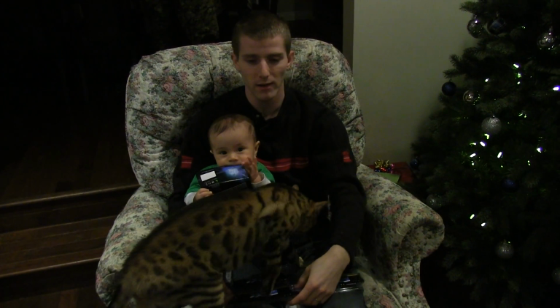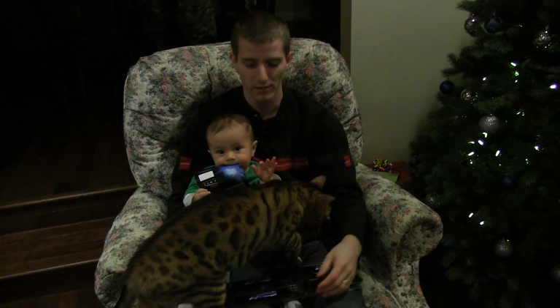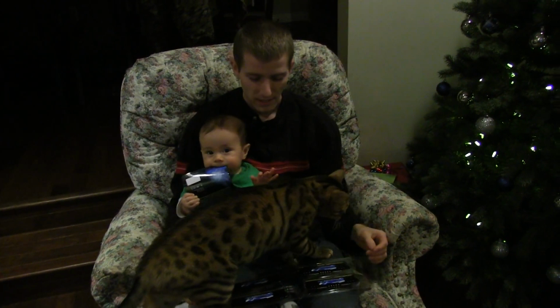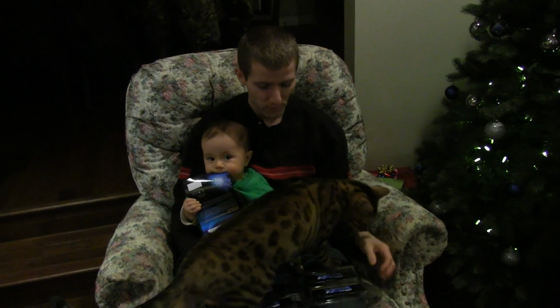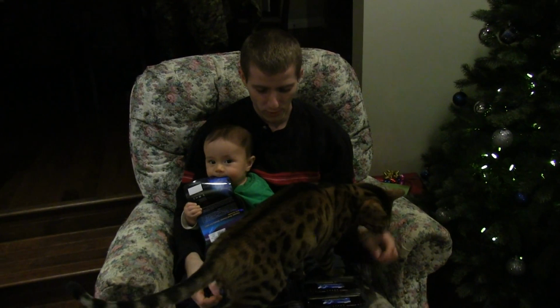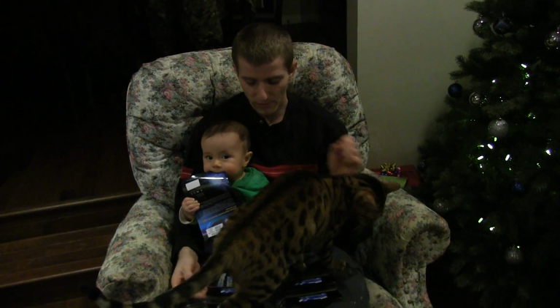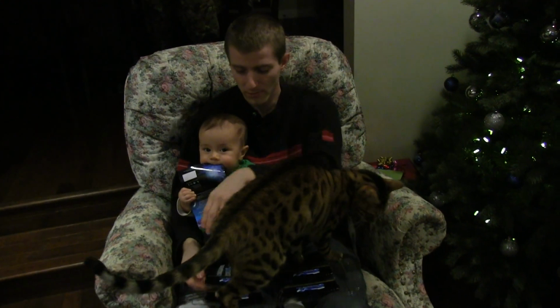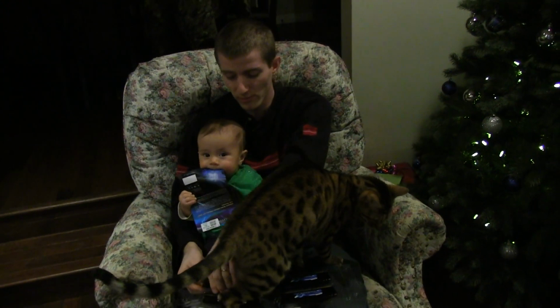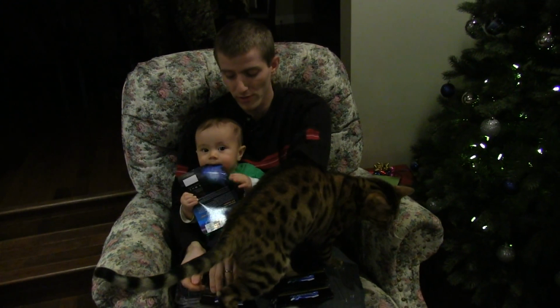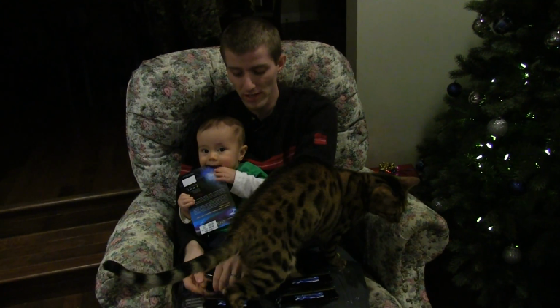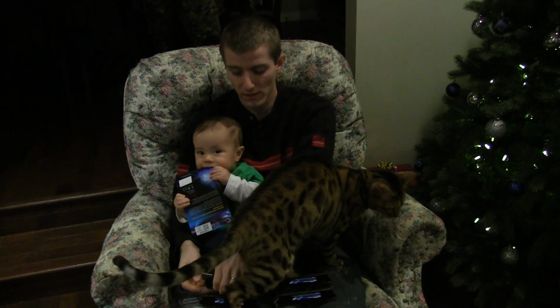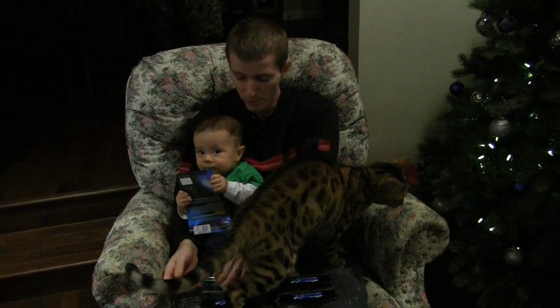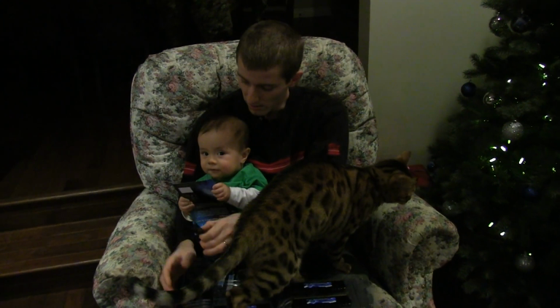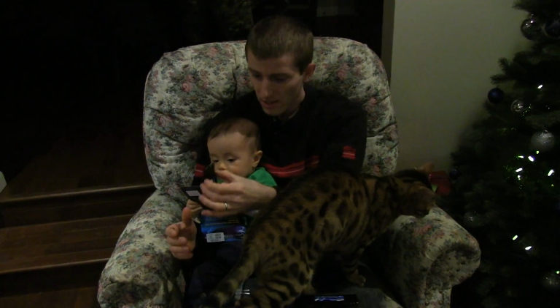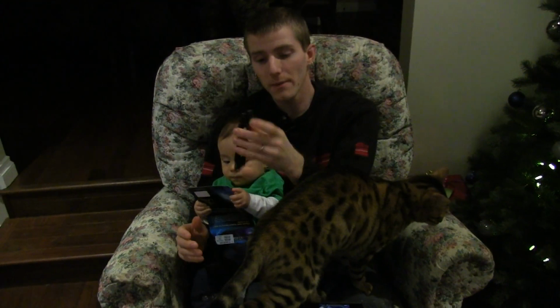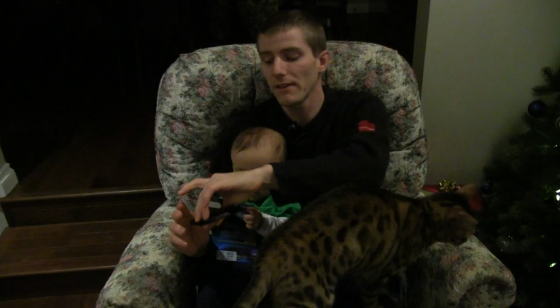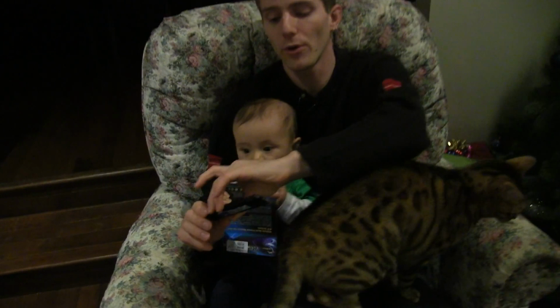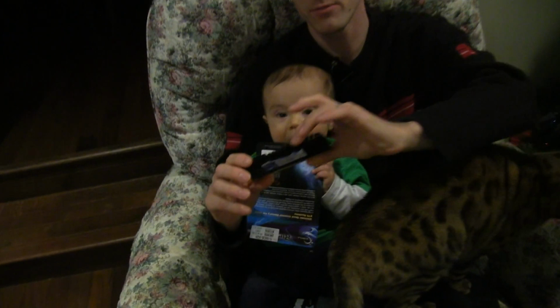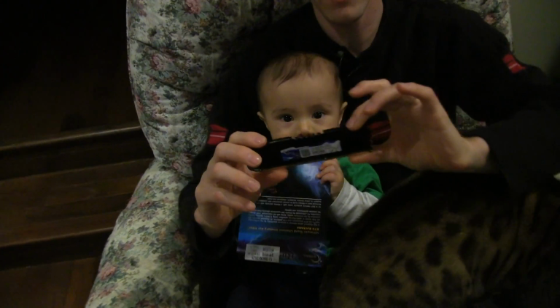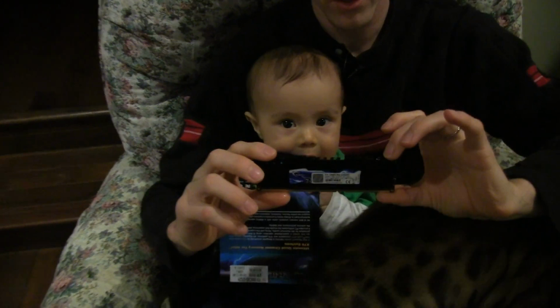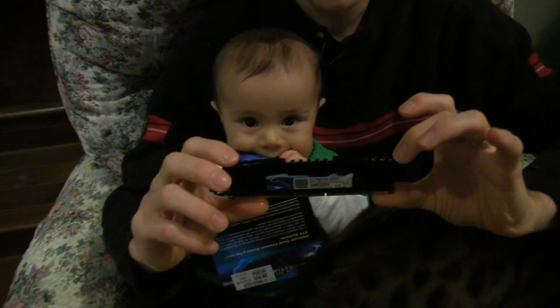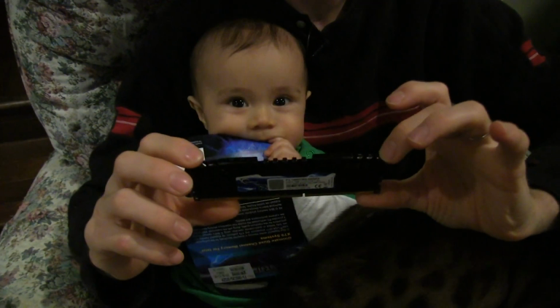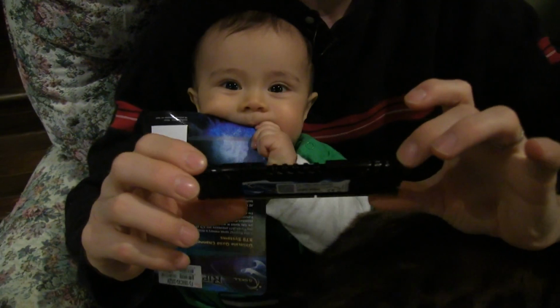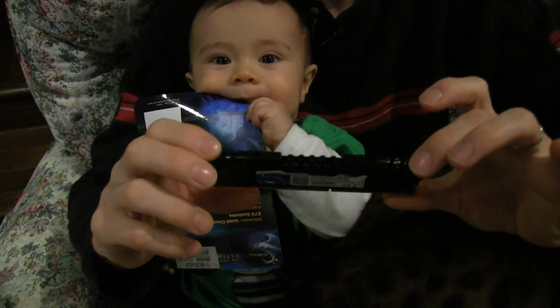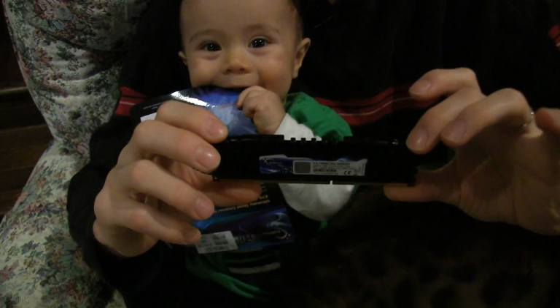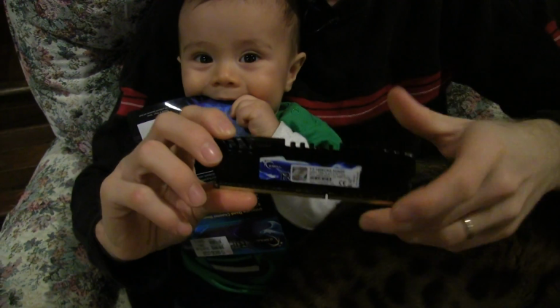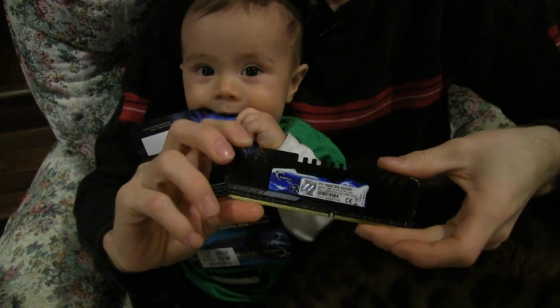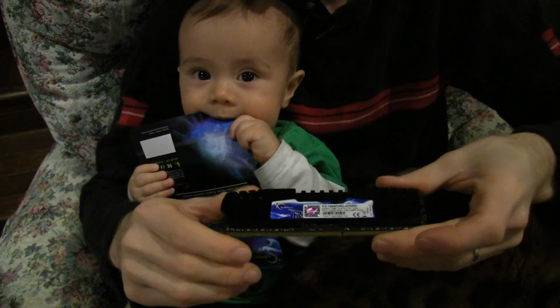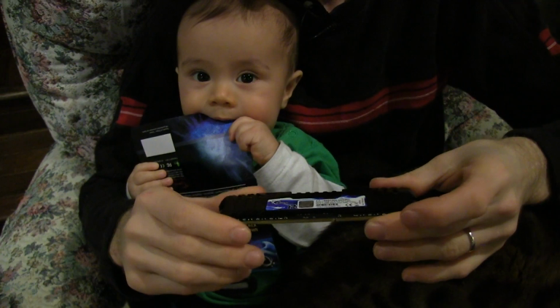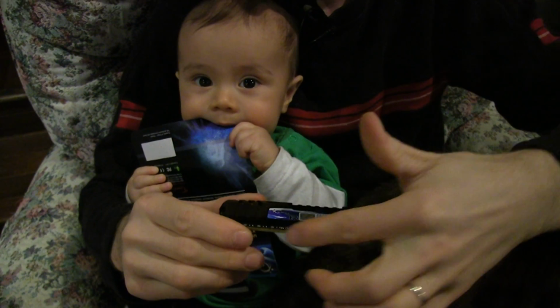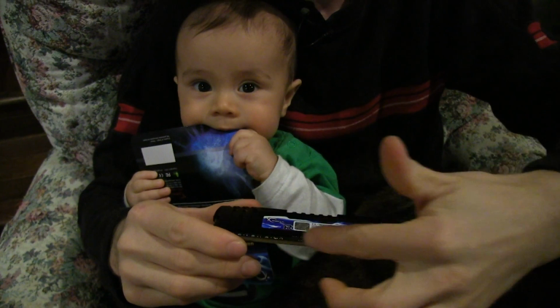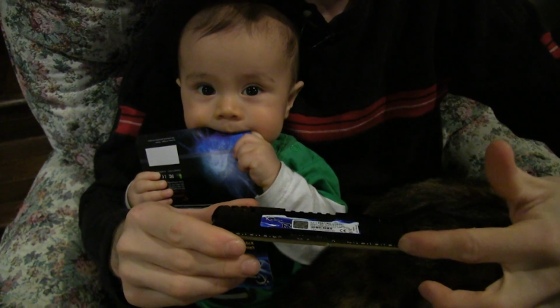Now I've got everyone joining me for this unboxing, so we're never going to get a chance to look at the memory at all. It comes with a lifetime warranty from G.Skill. You can see the heat spreader here — they're using a matte black PCB.